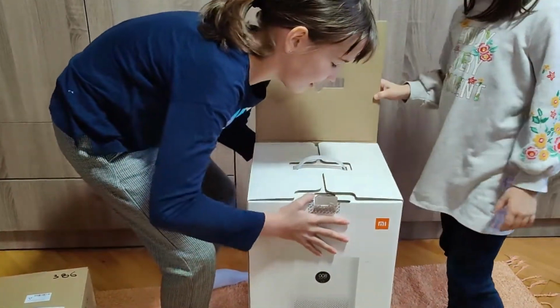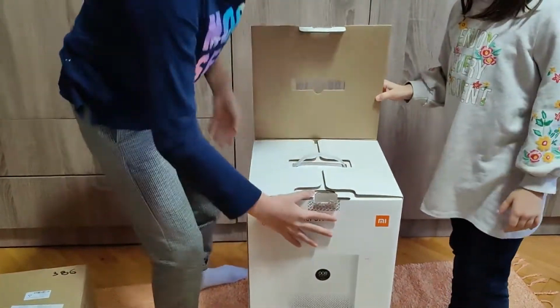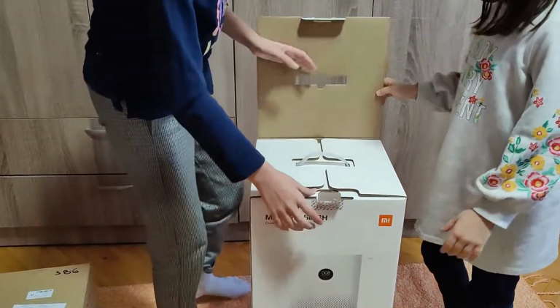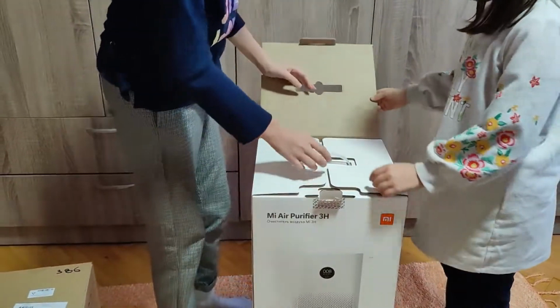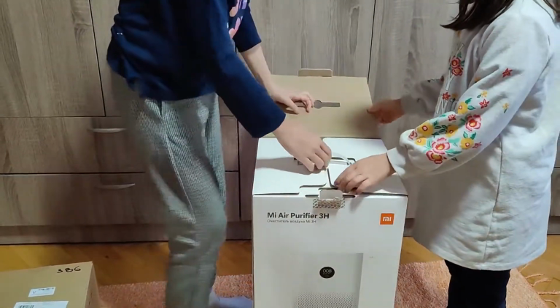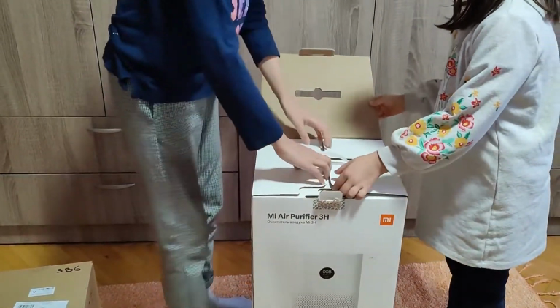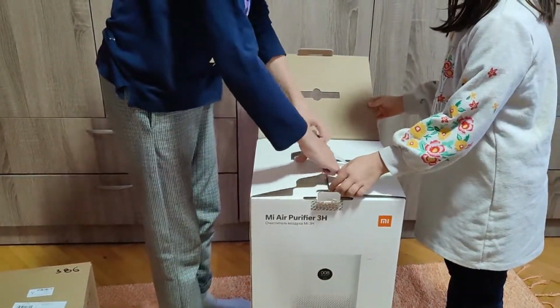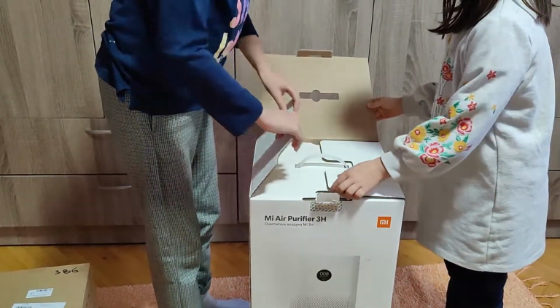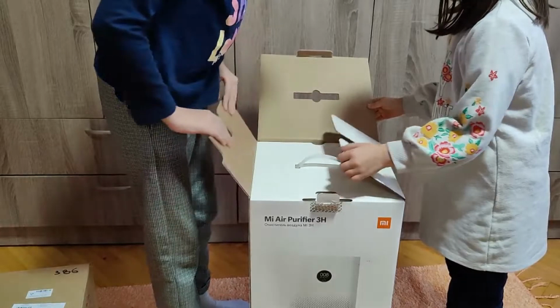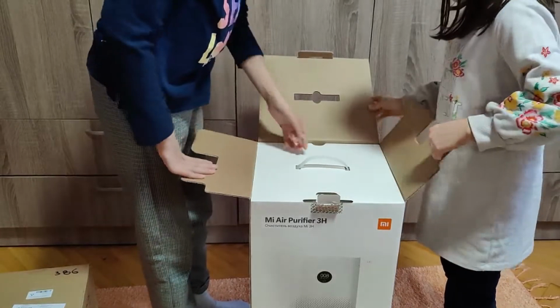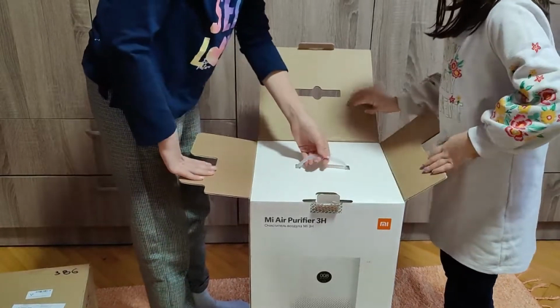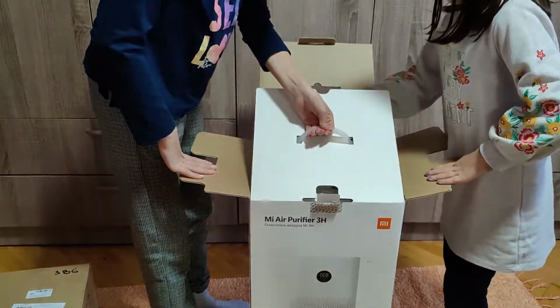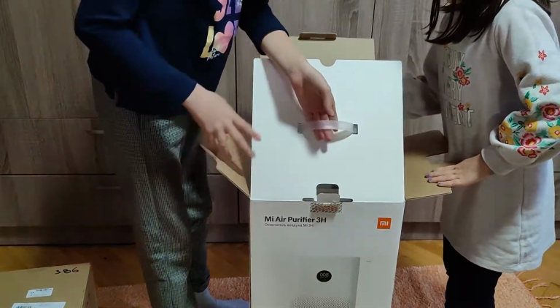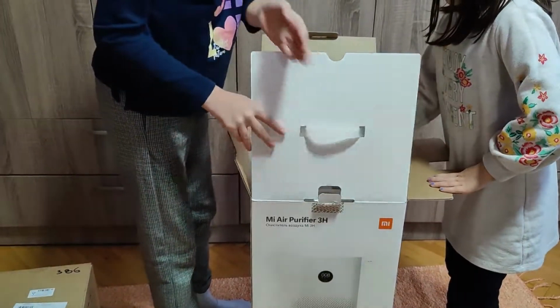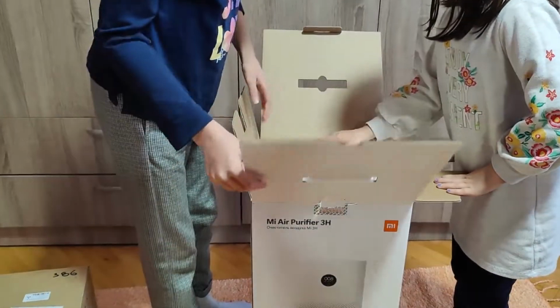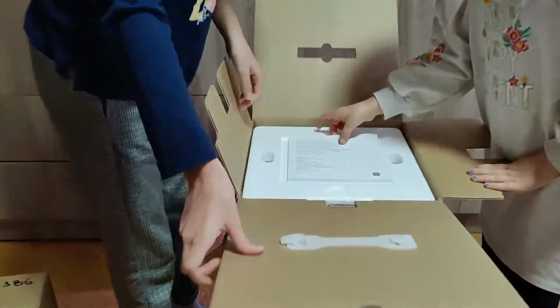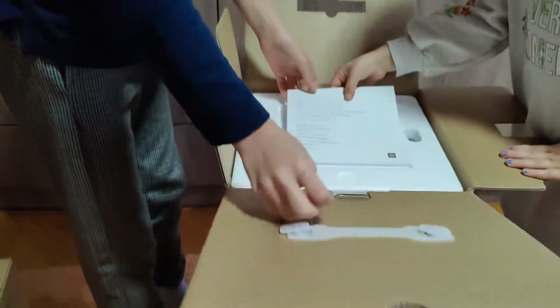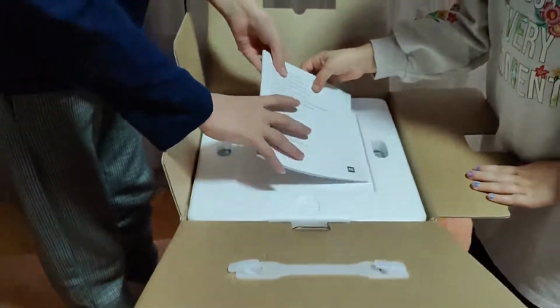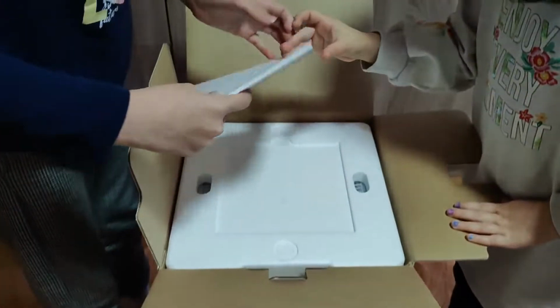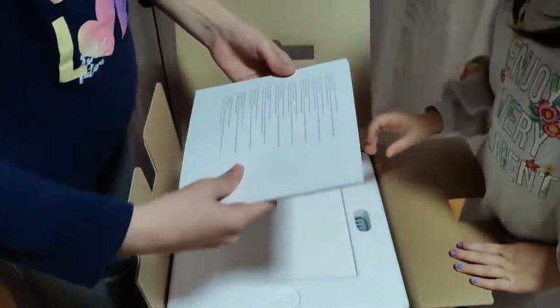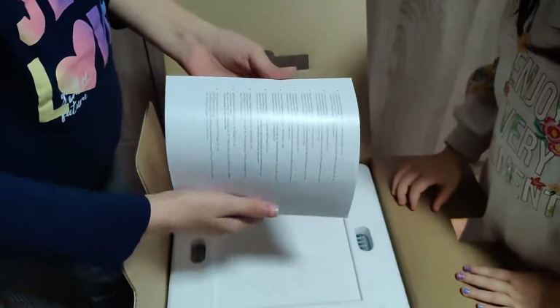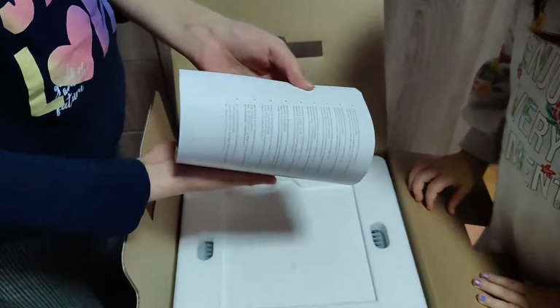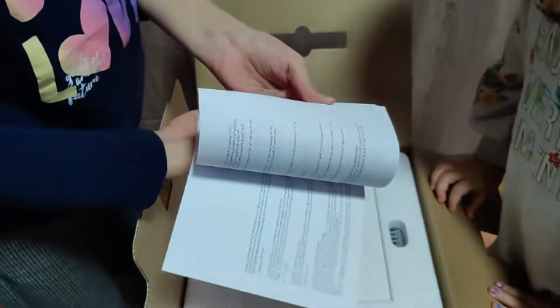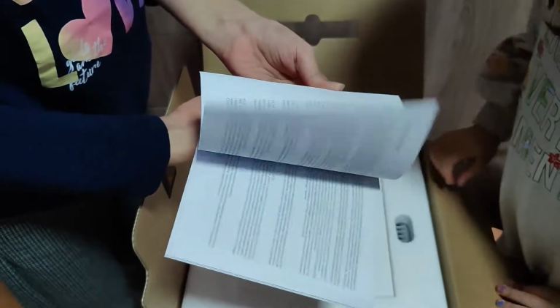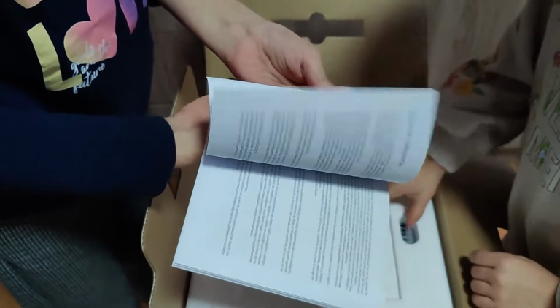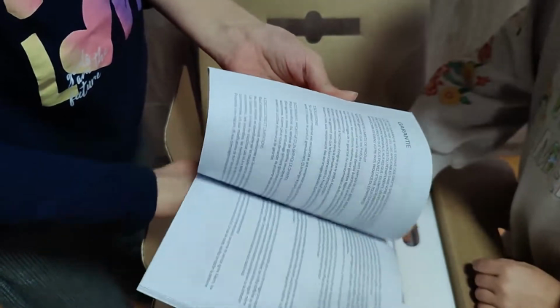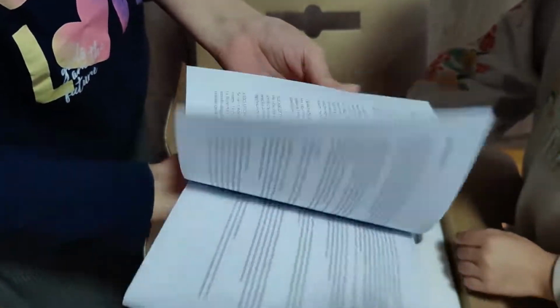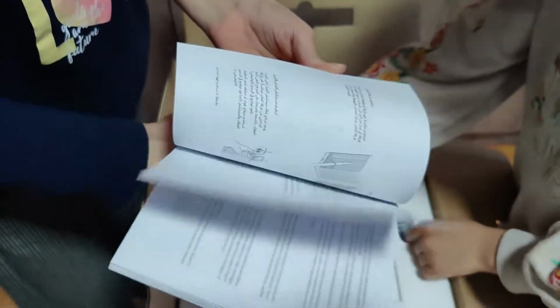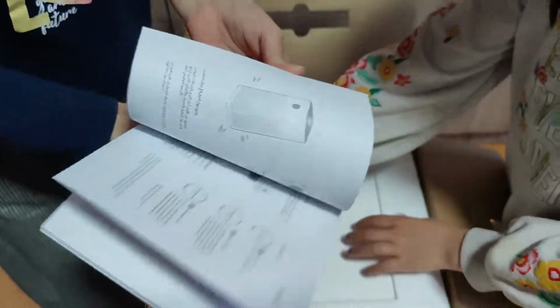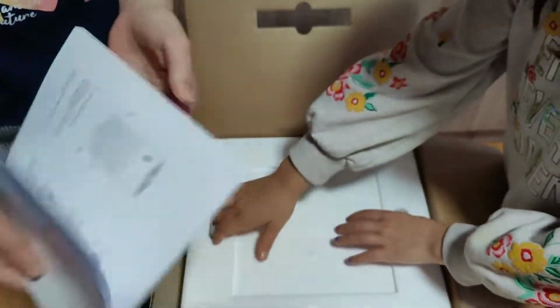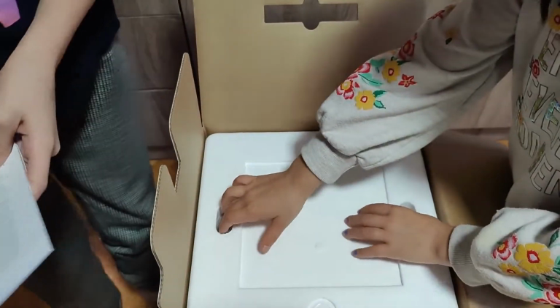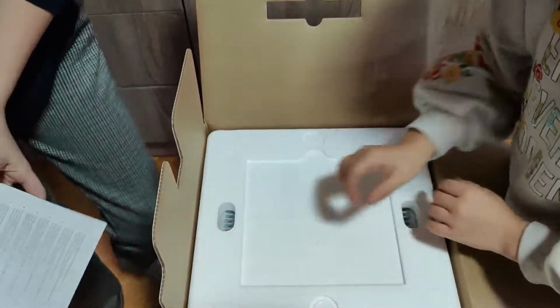Big box! This is the booklet with instructions in different languages.